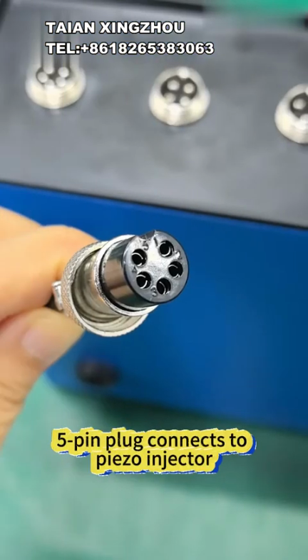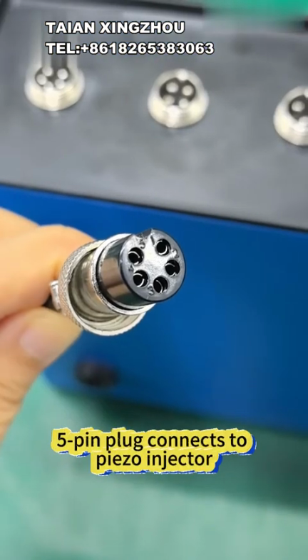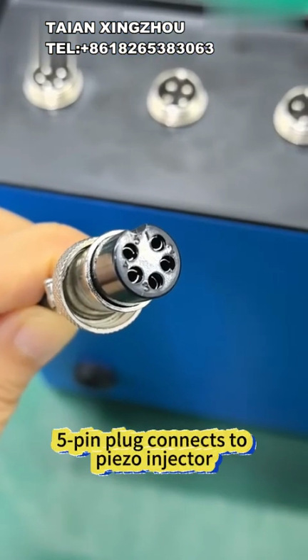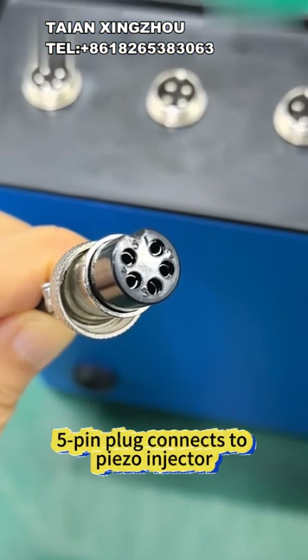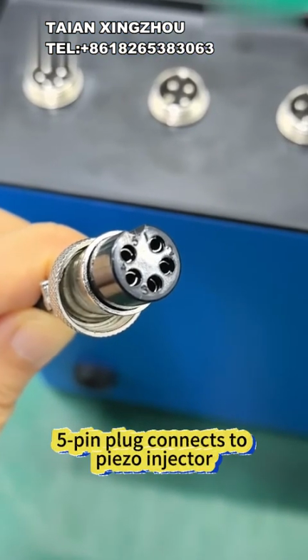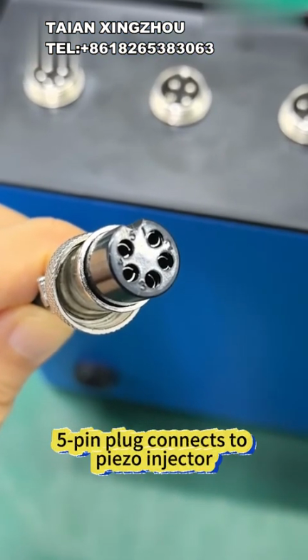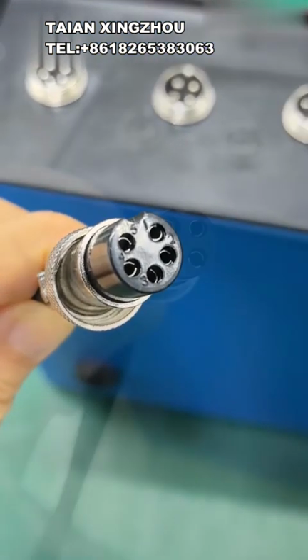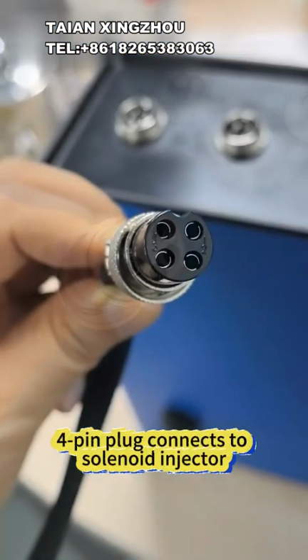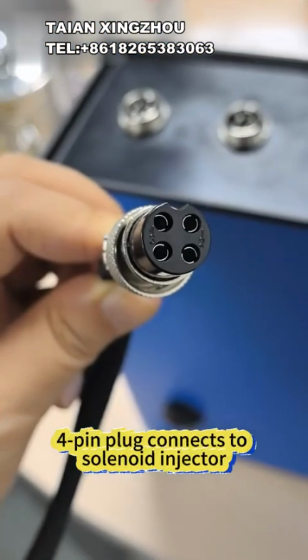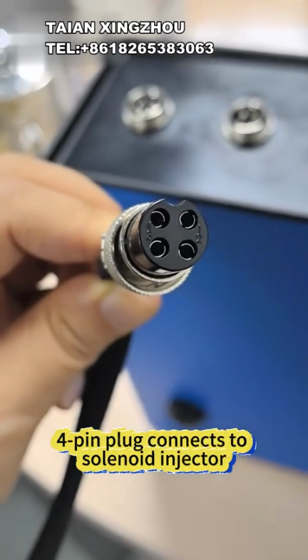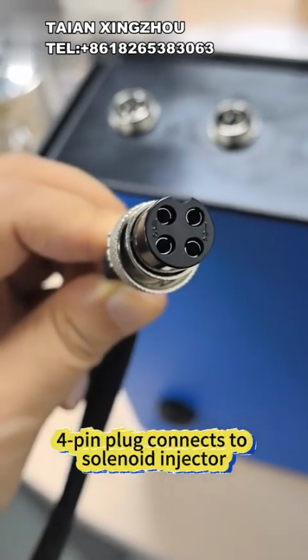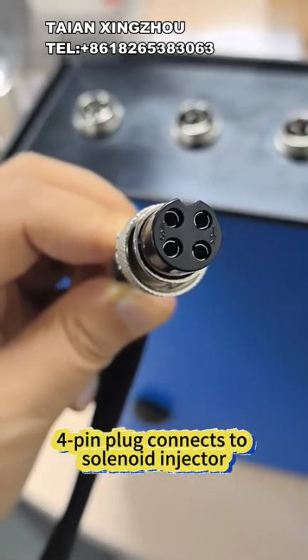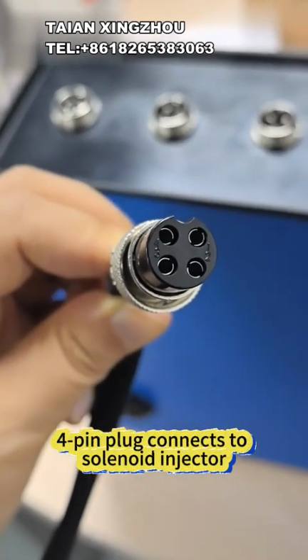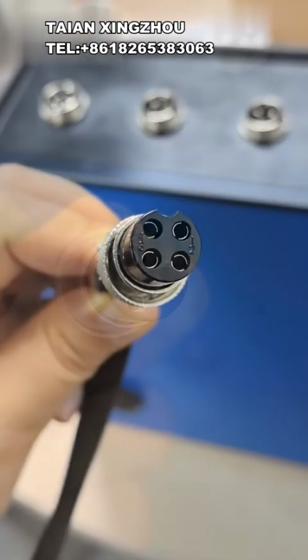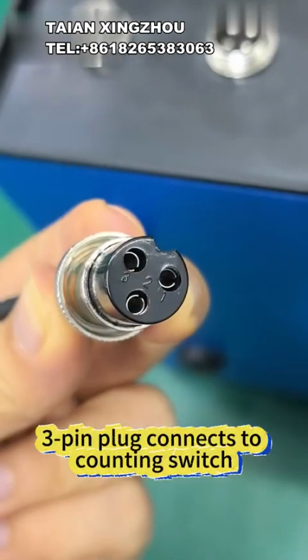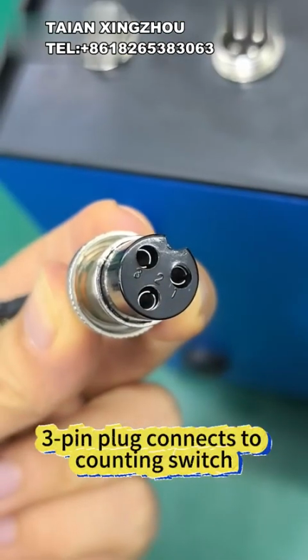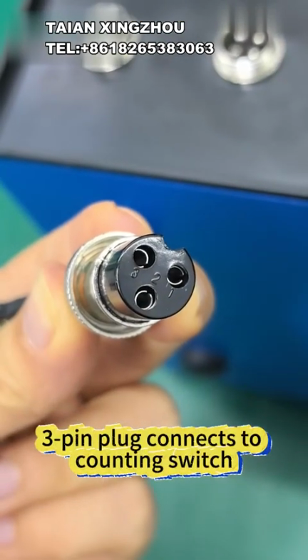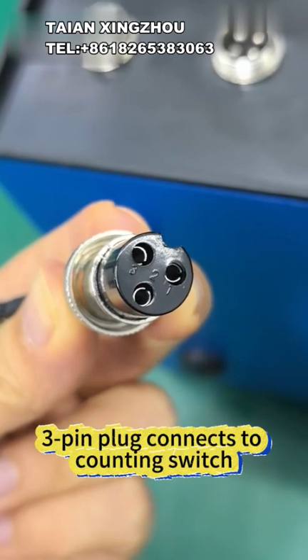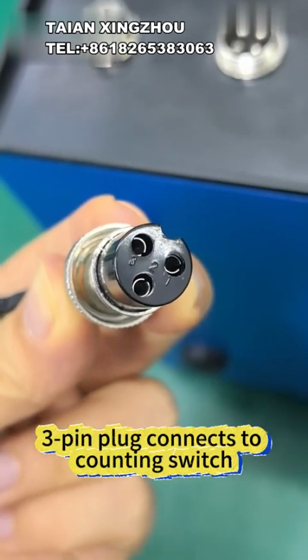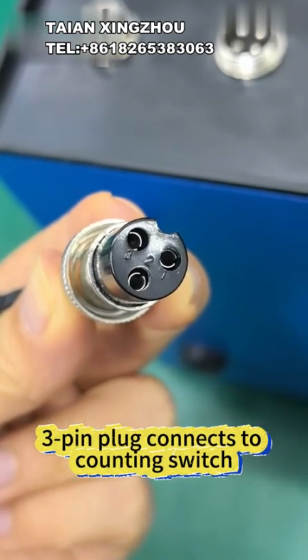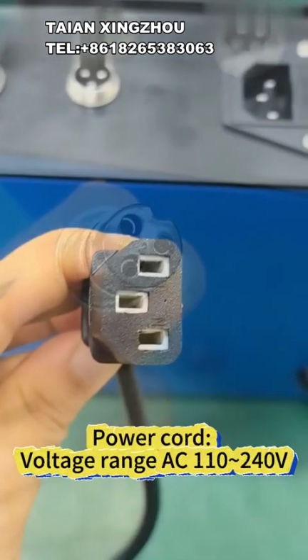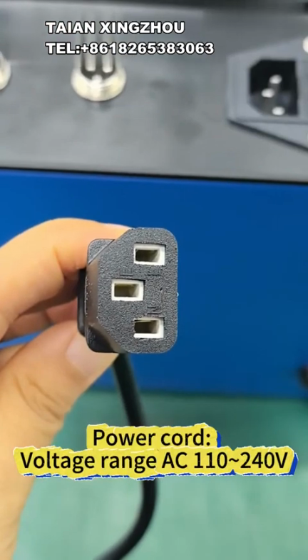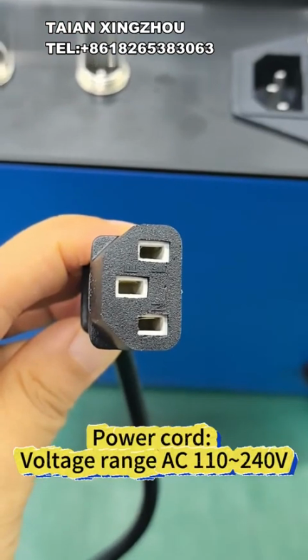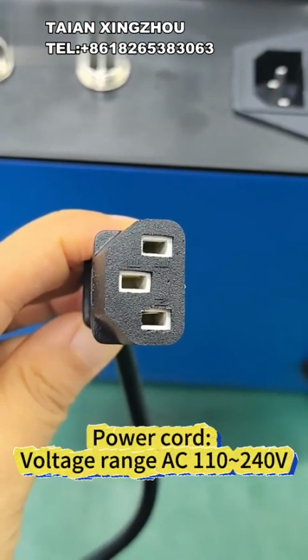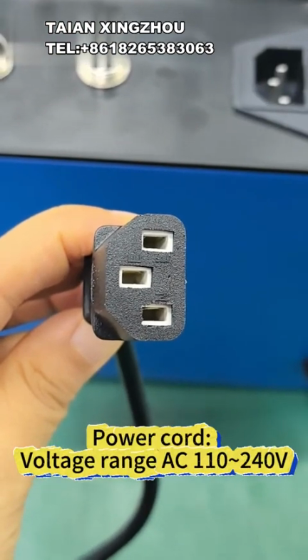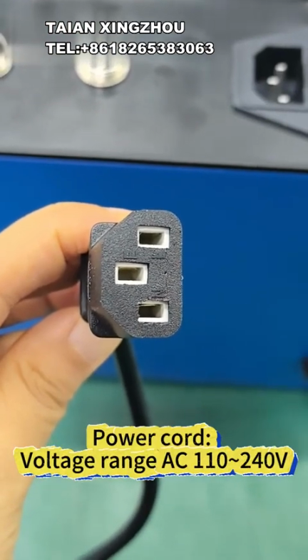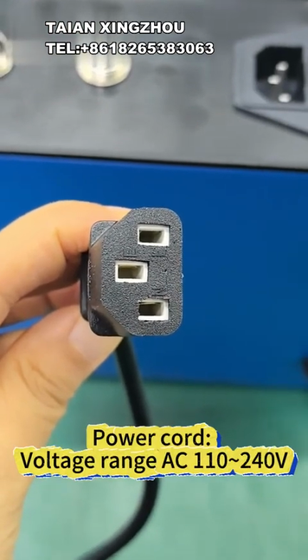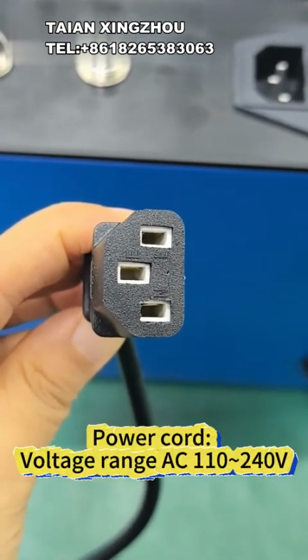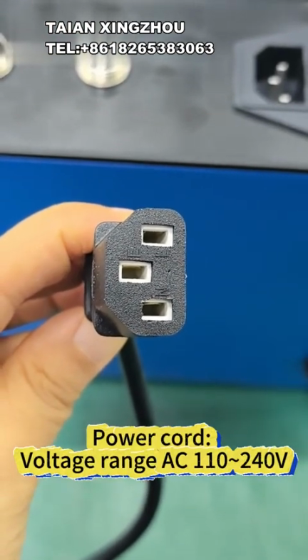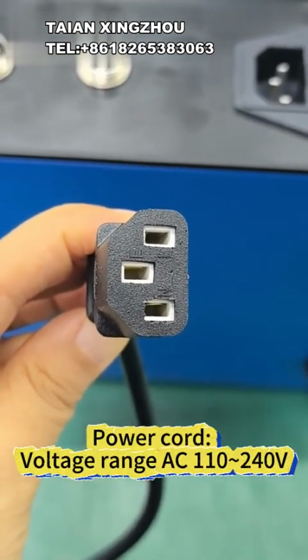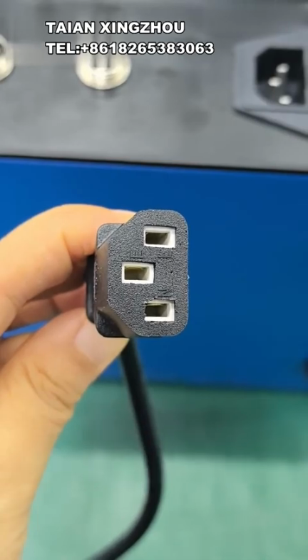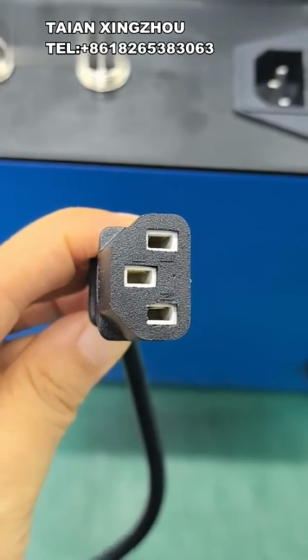5-pin plug connects to piezo injector. 4-pin plug connects to solenoid injector. 3-pin plug connects to counting switch. Power cord voltage range: AC 110 to 240 volts.